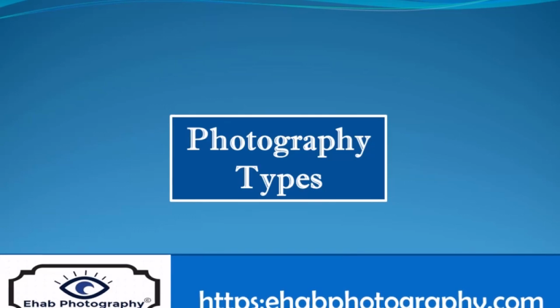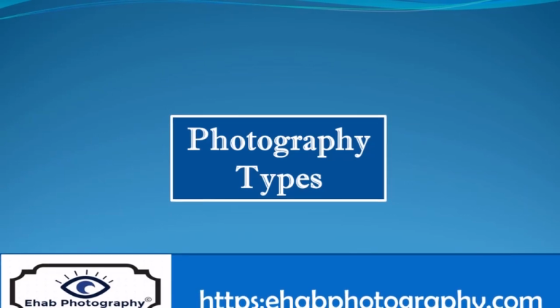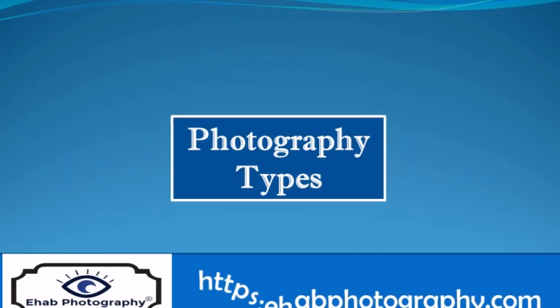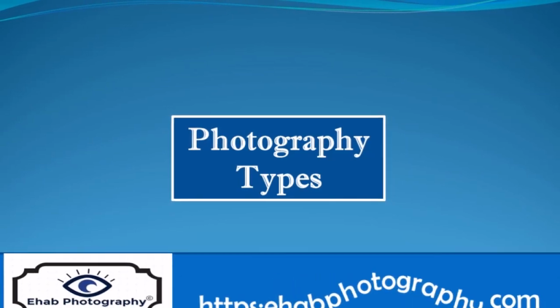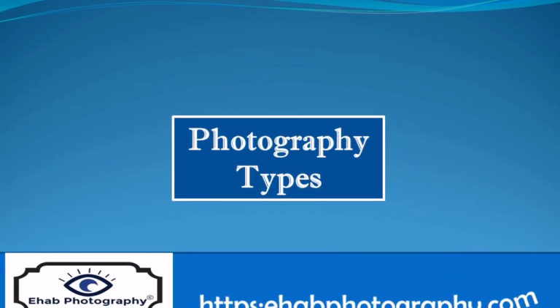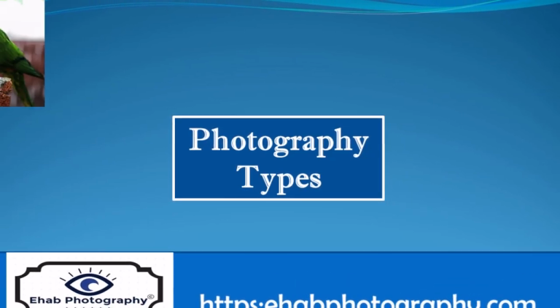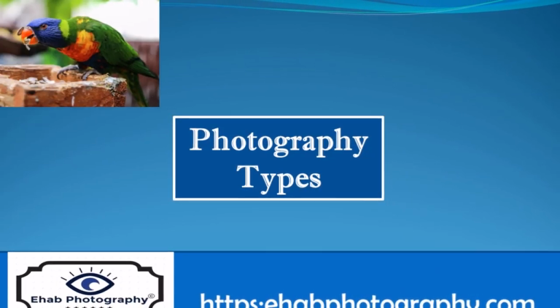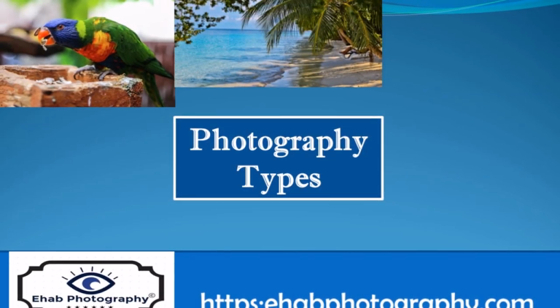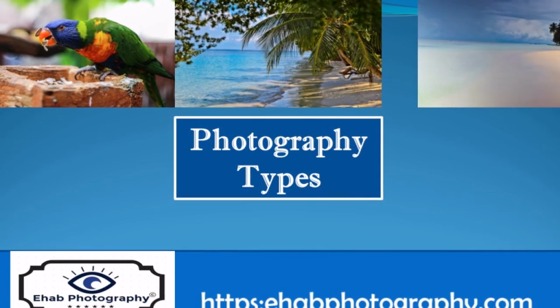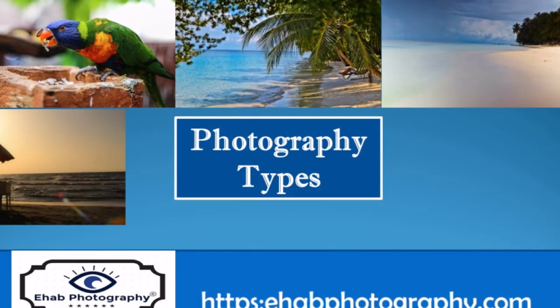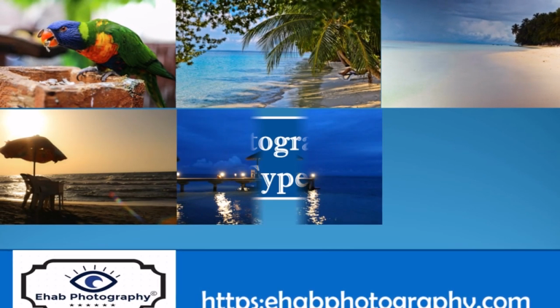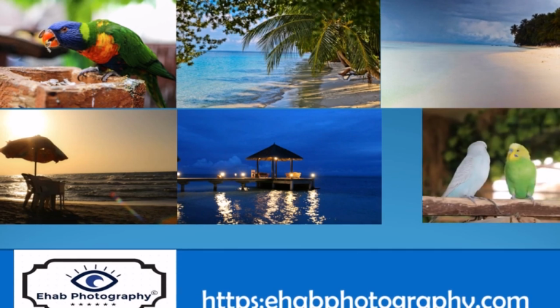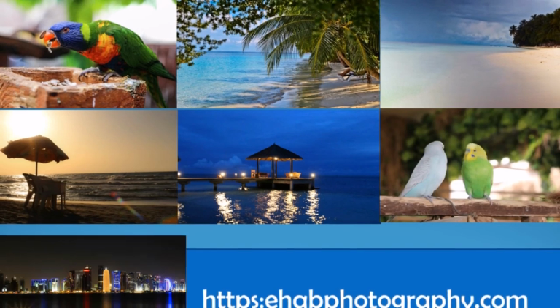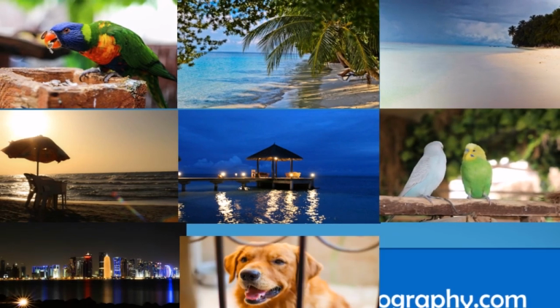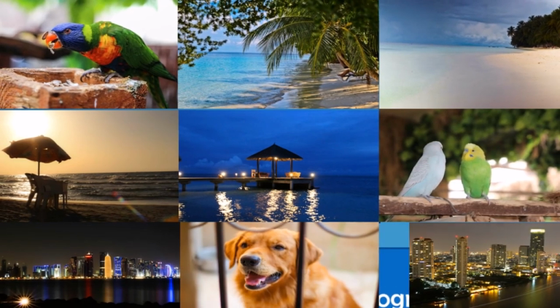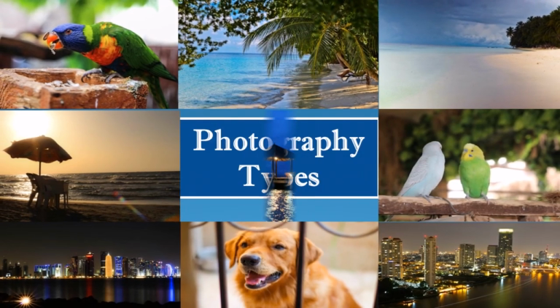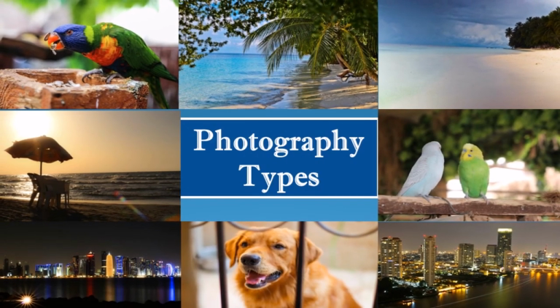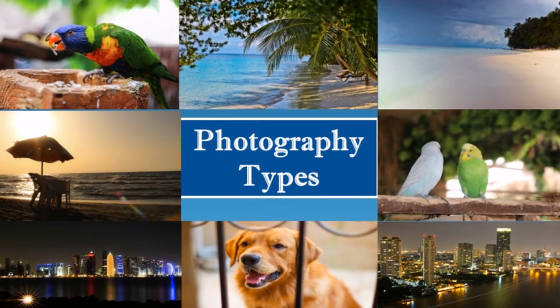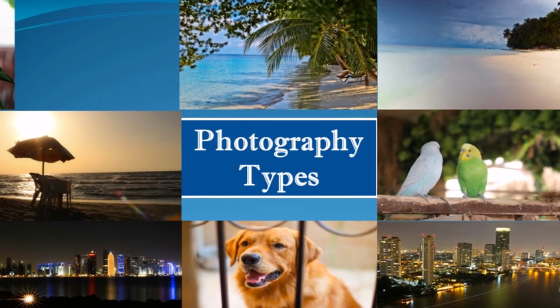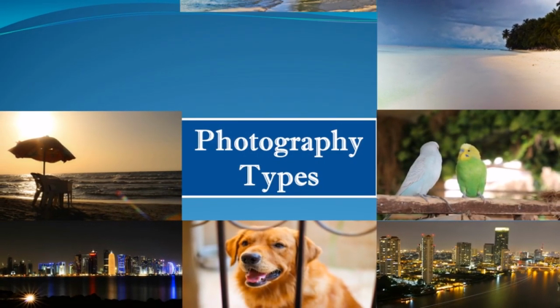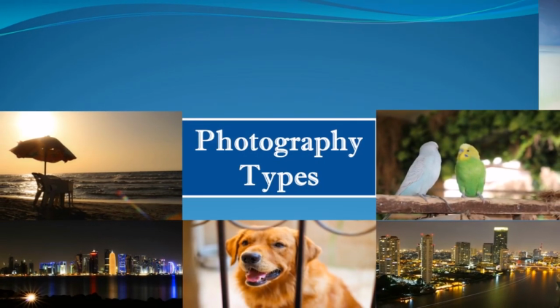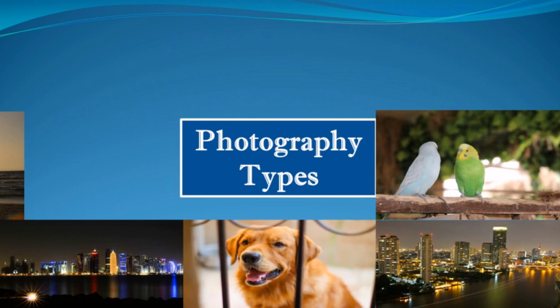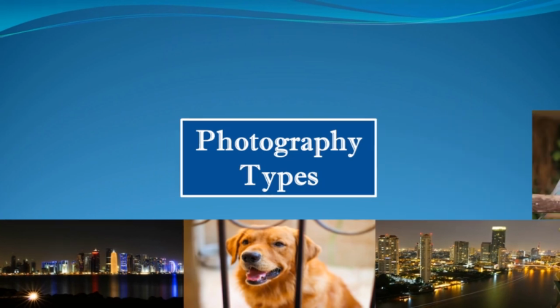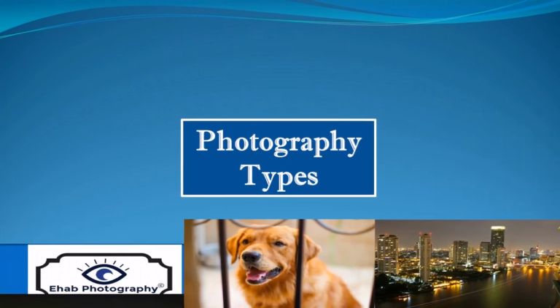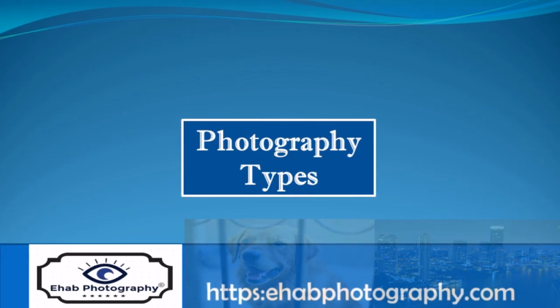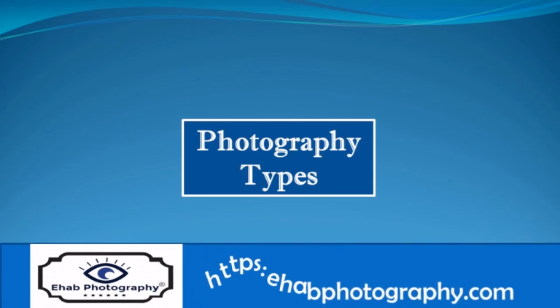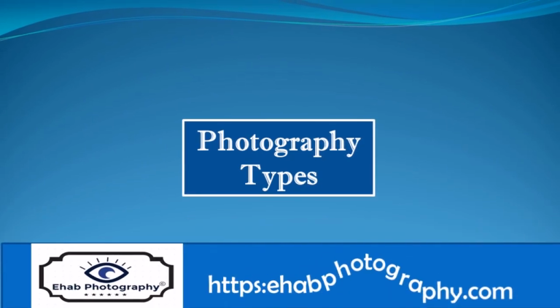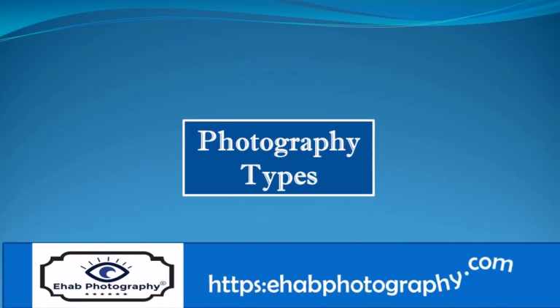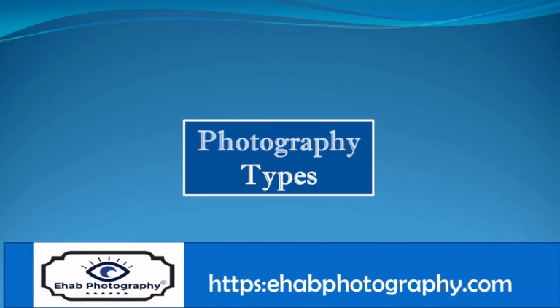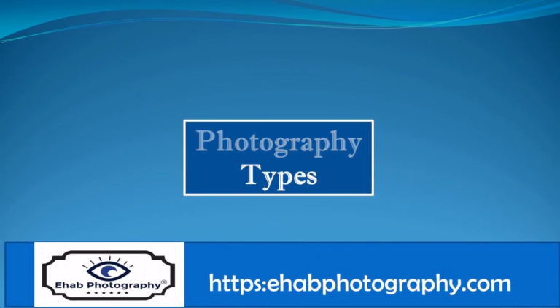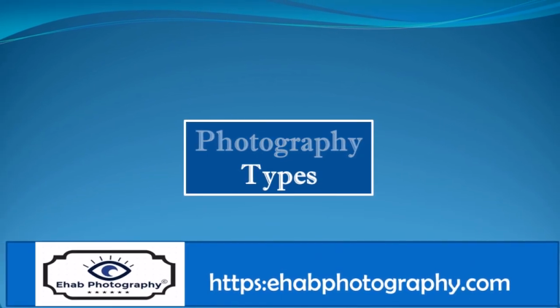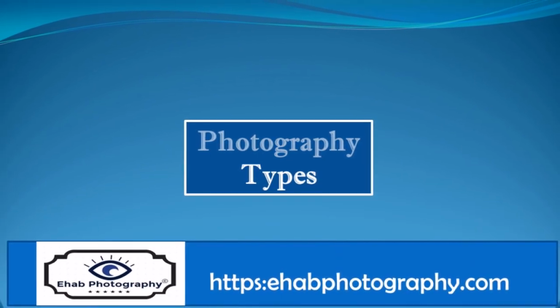Welcome to the fantastic world of photography. There are so many types and genres of photography. People tend to specialize or lean towards one or two types for many reasons. This video is about the 25 most popular types.